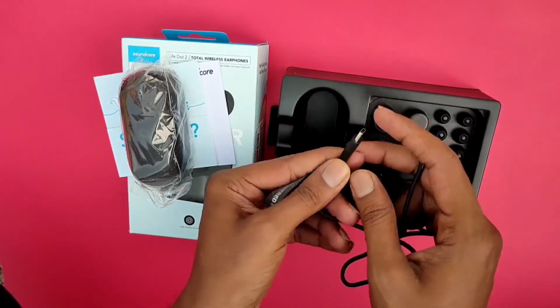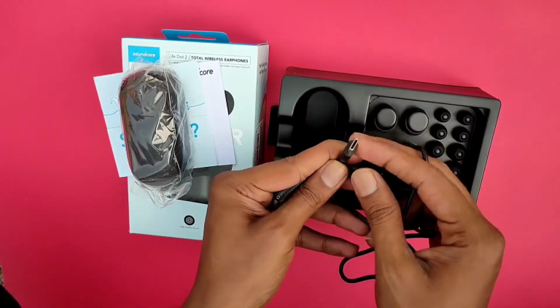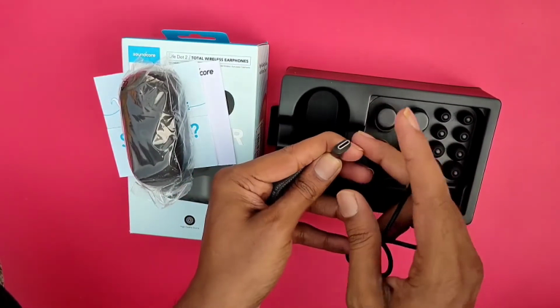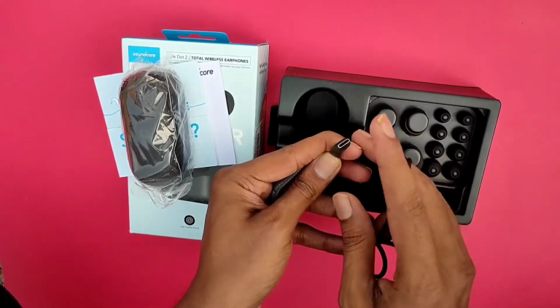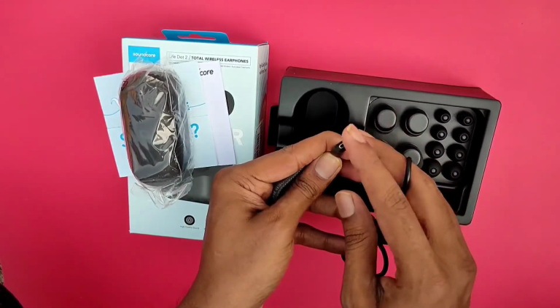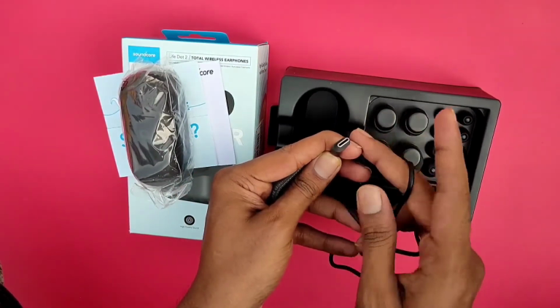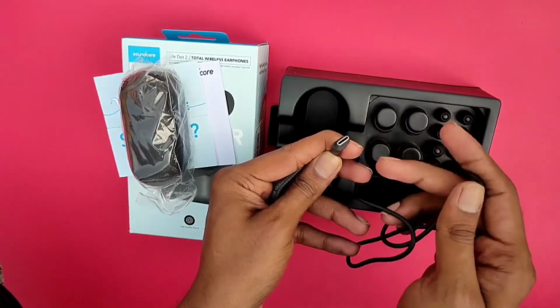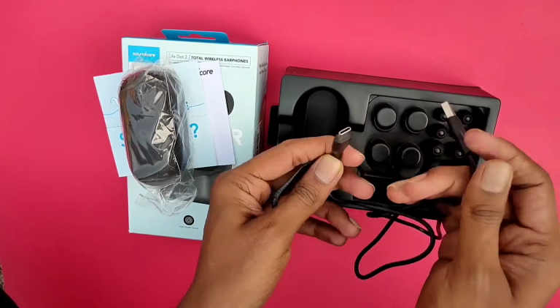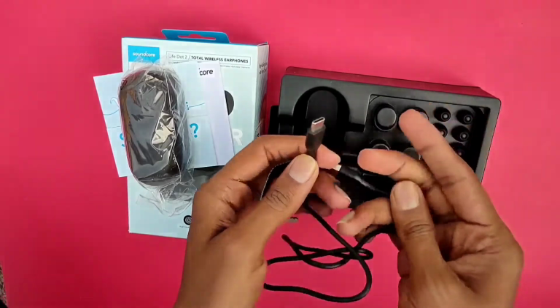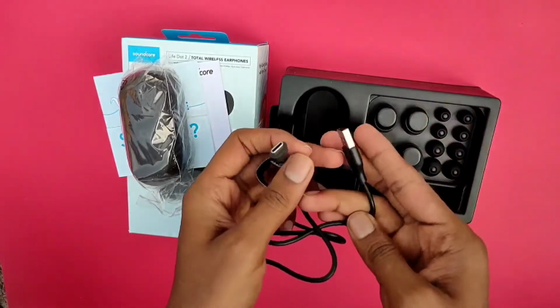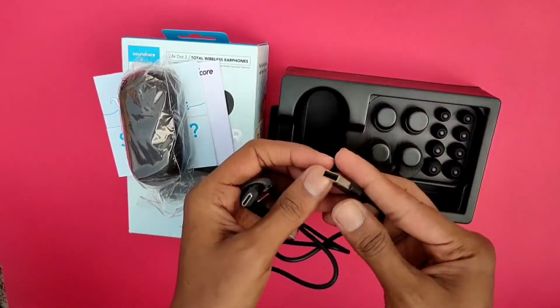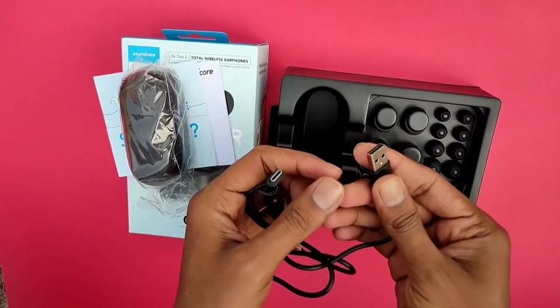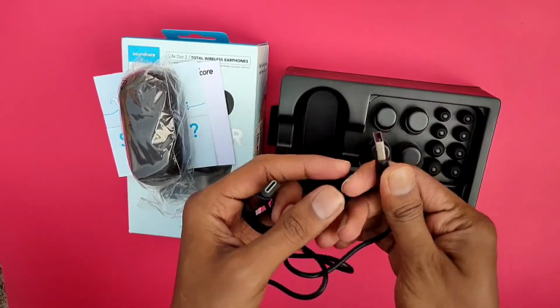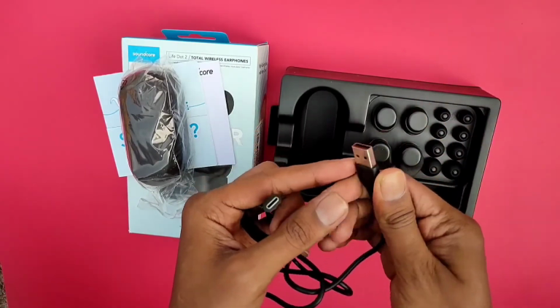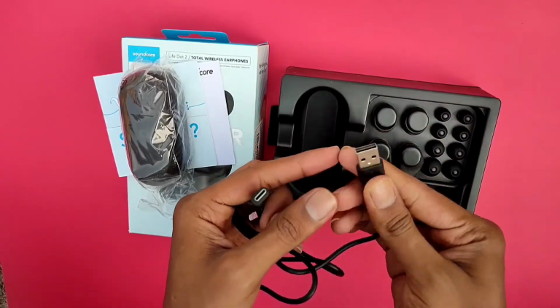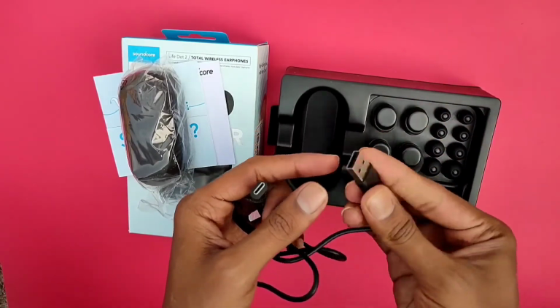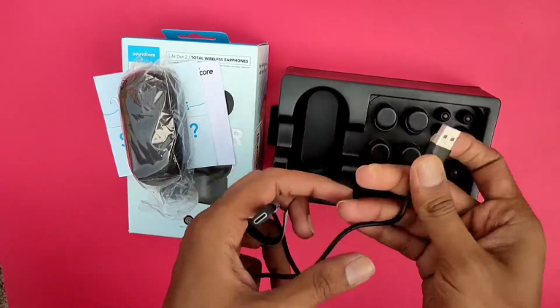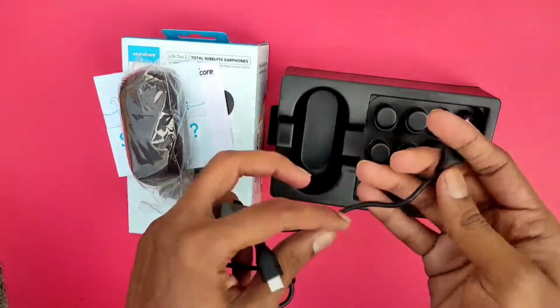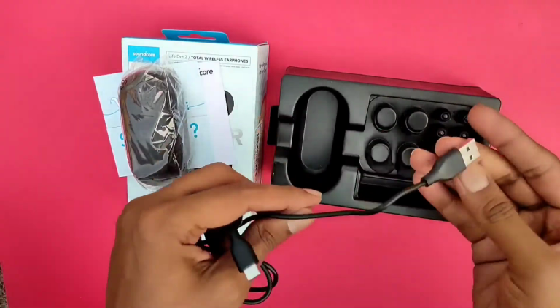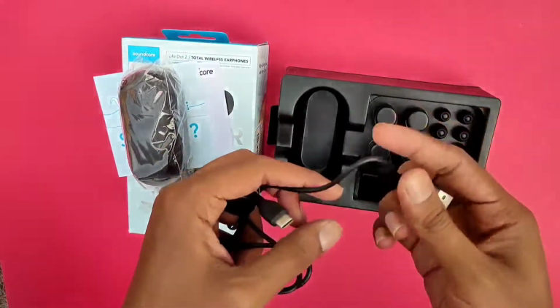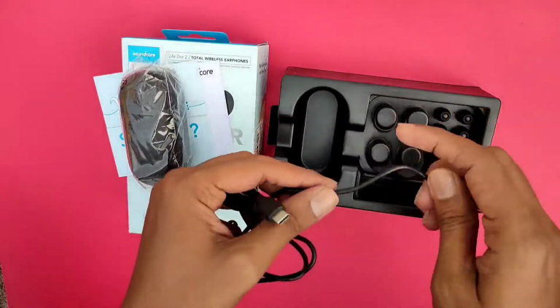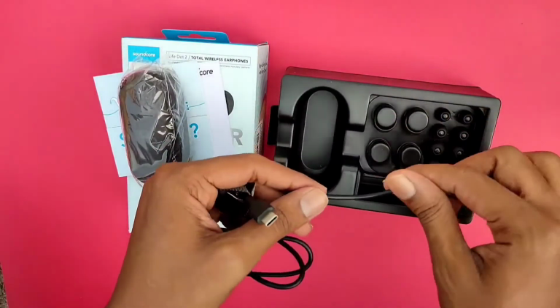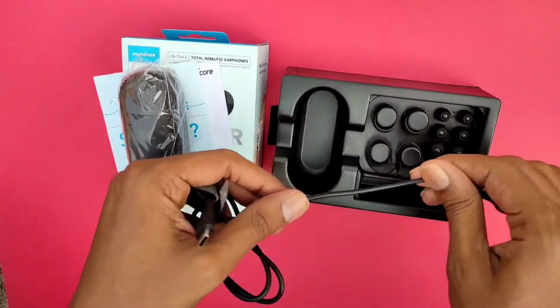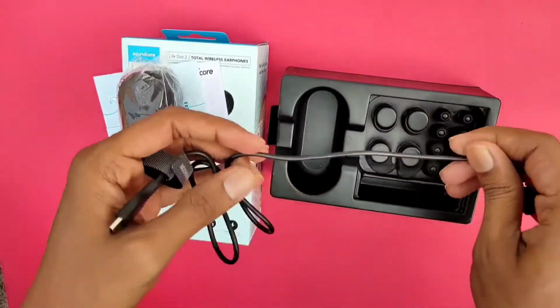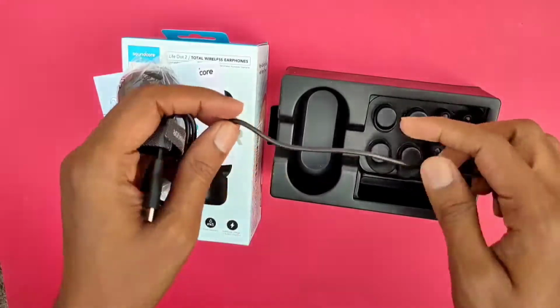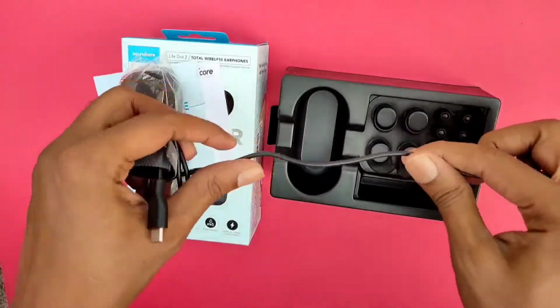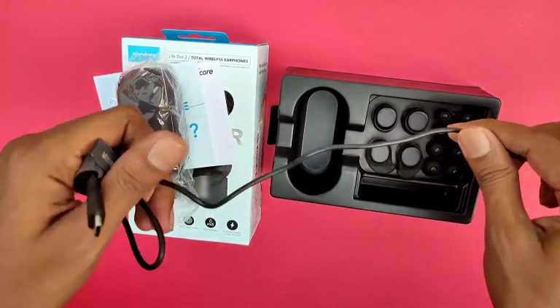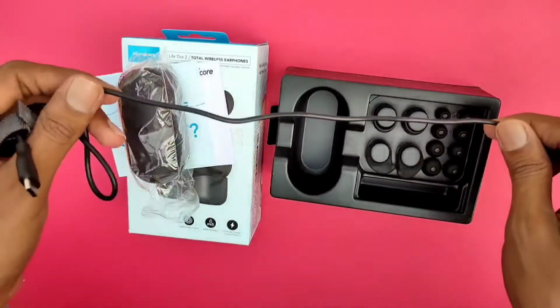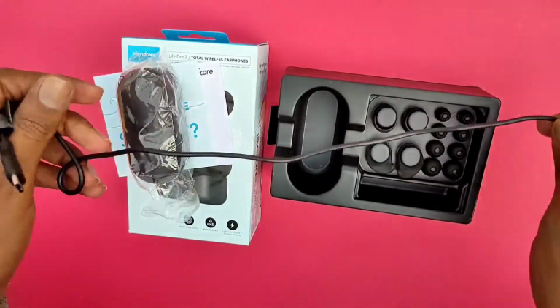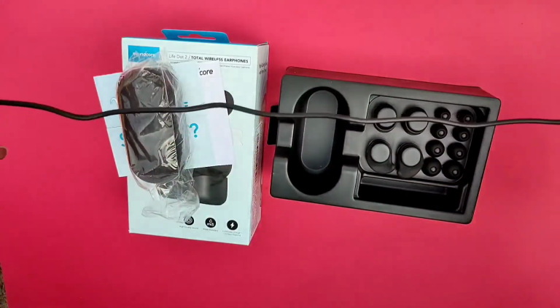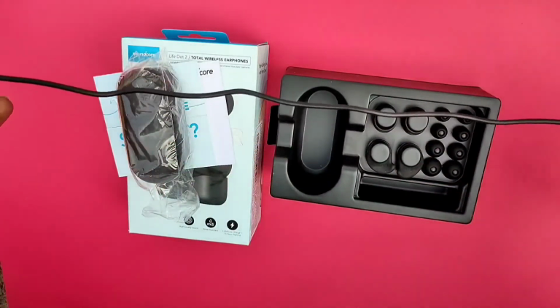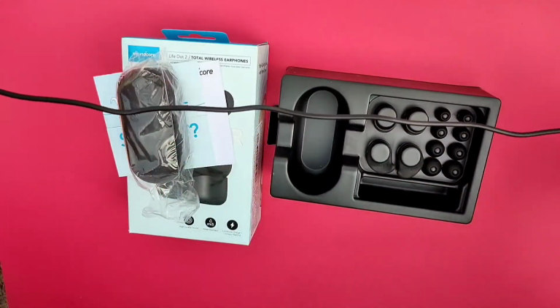Almost all C-type chargers will work, no worries. Almost all mobiles with a C-type port are compatible.